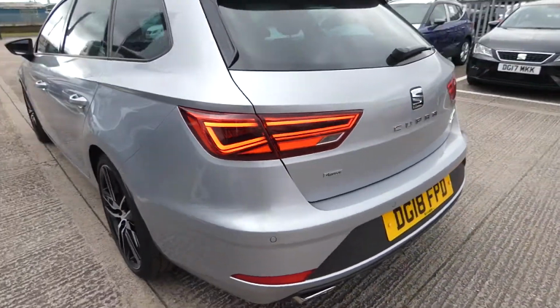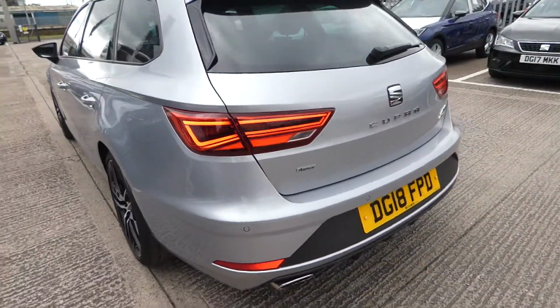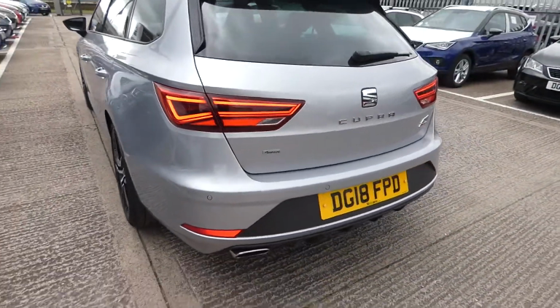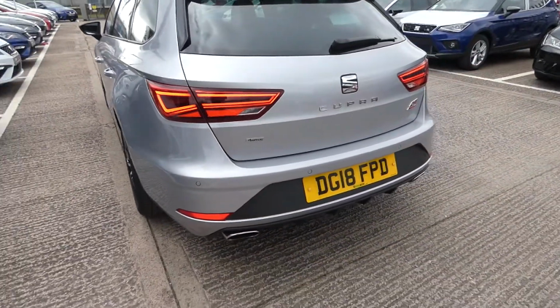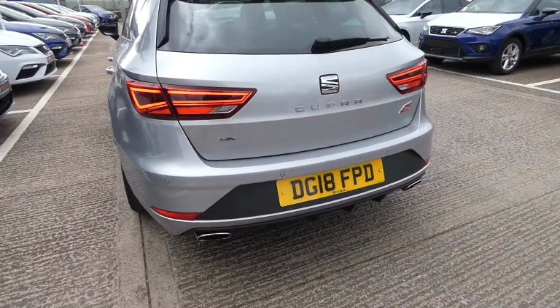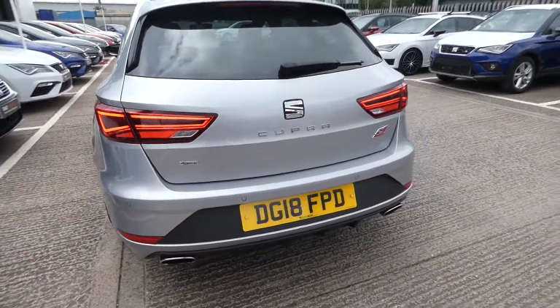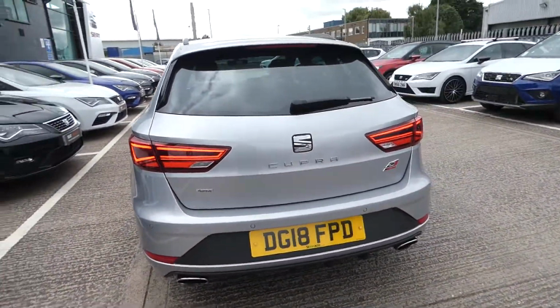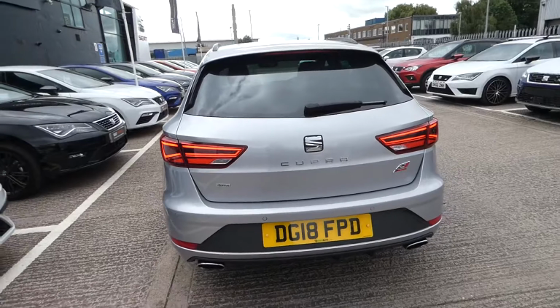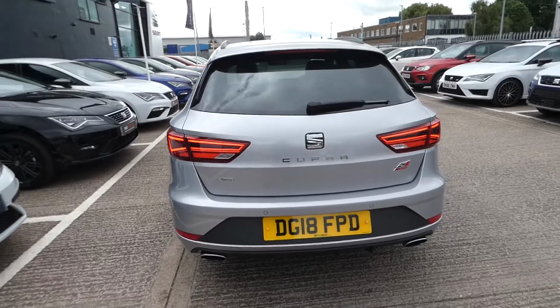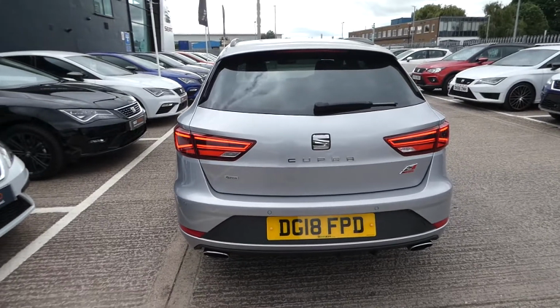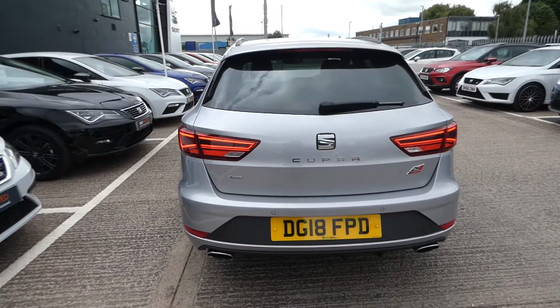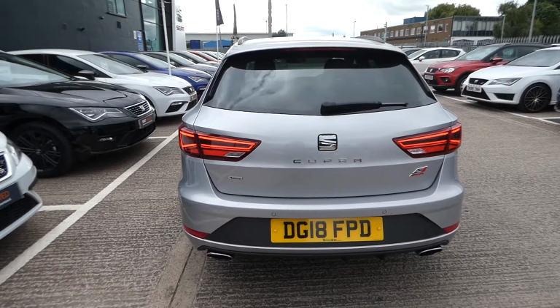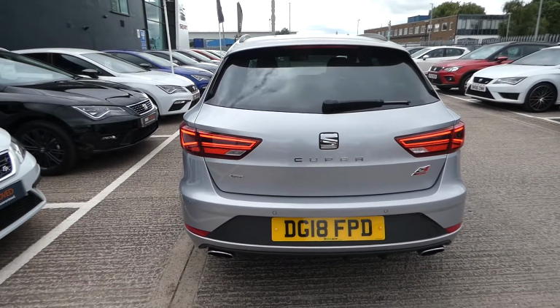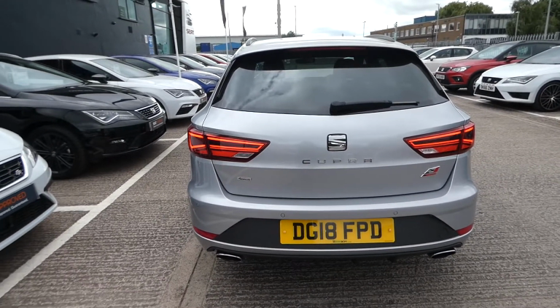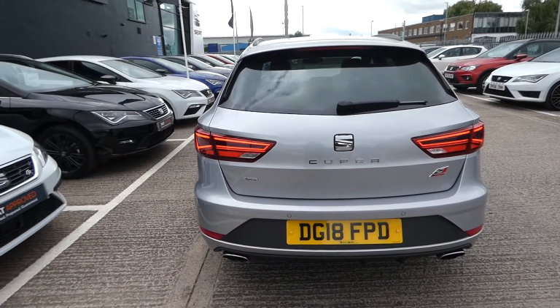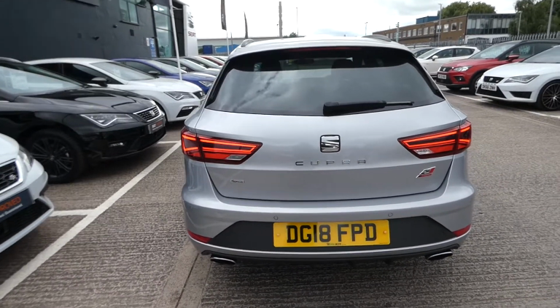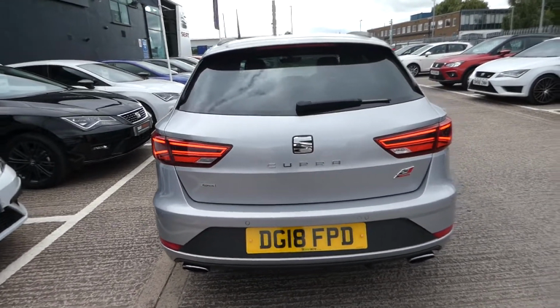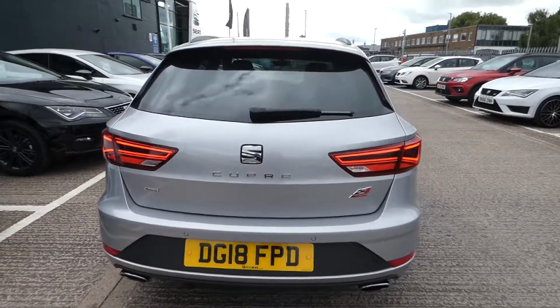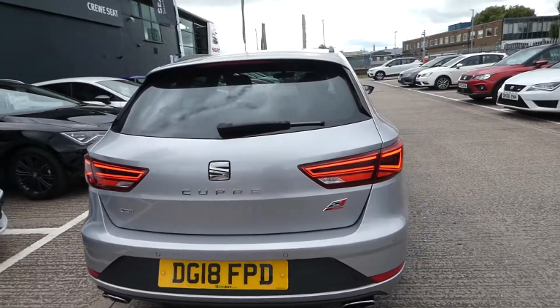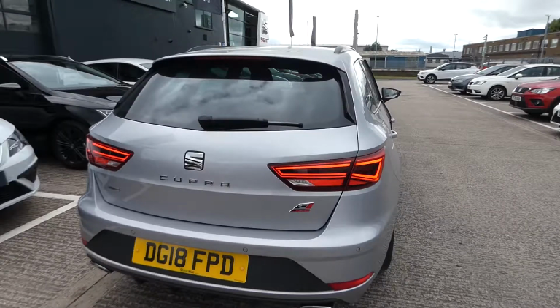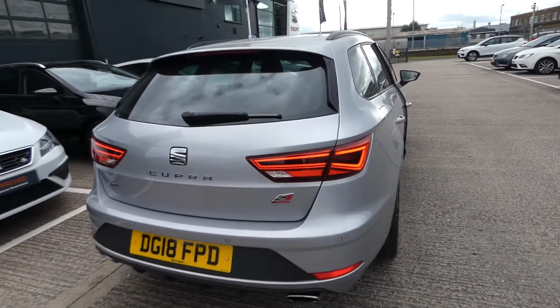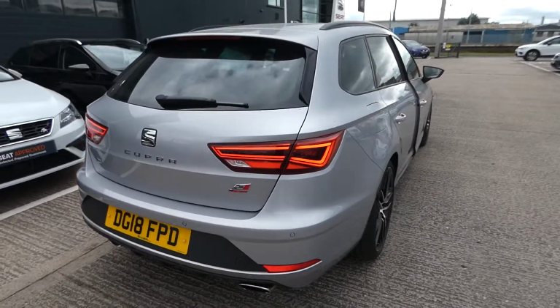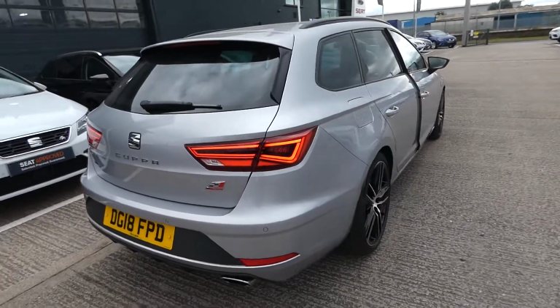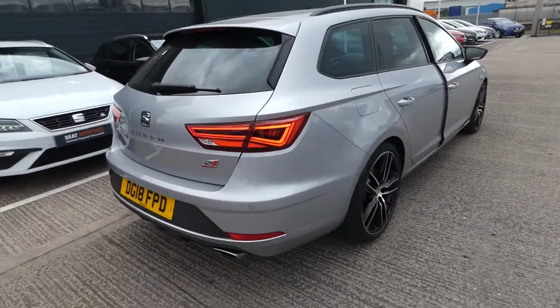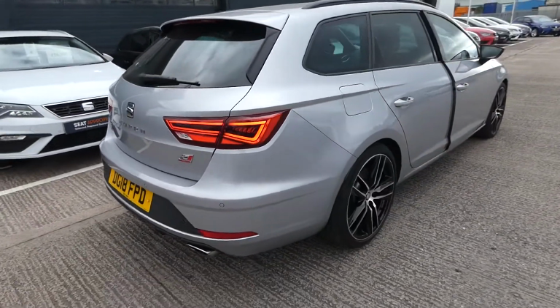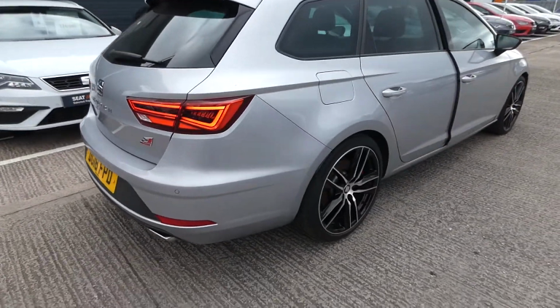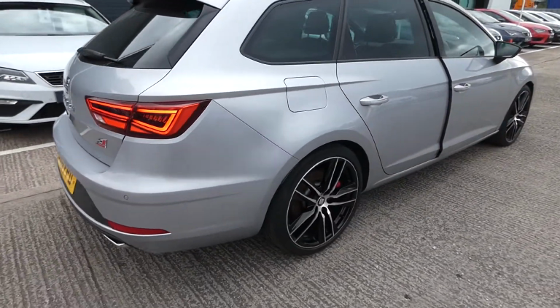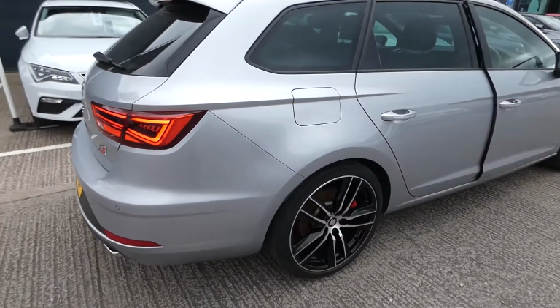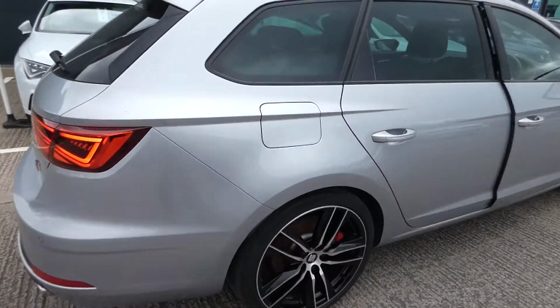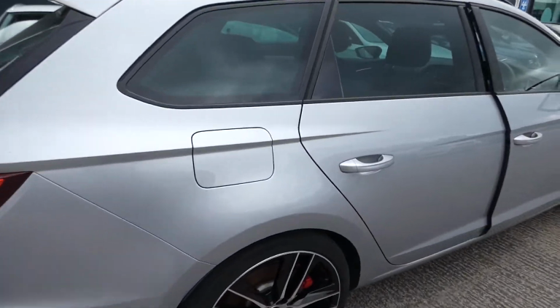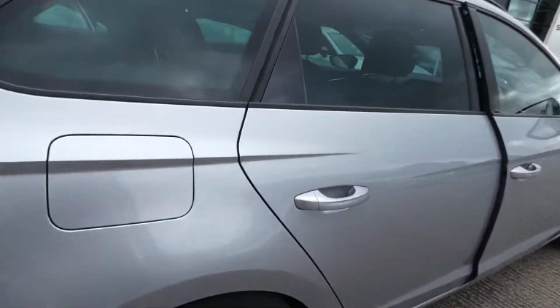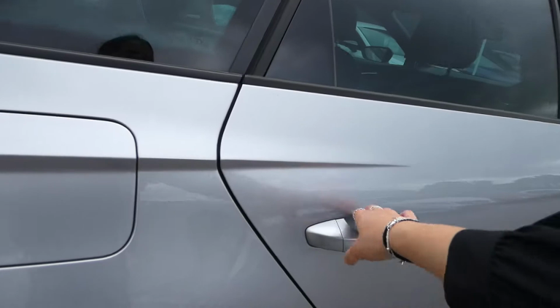It's a four wheel drive and is 300 brake horsepower. Got the two exhaust pipes either side of the vehicle and it is a lovely car, very well looked after.